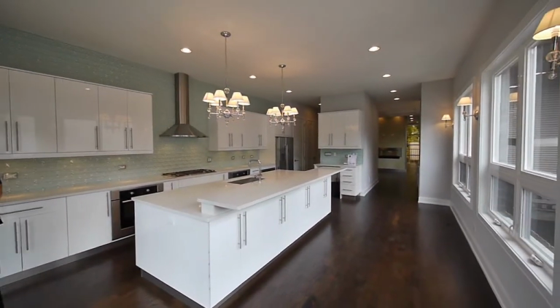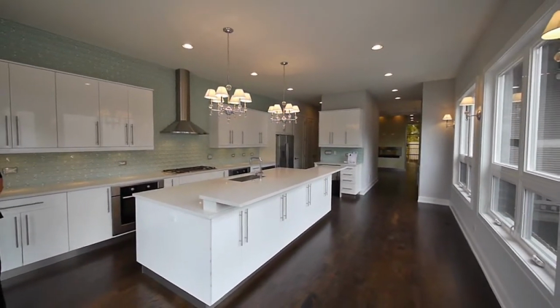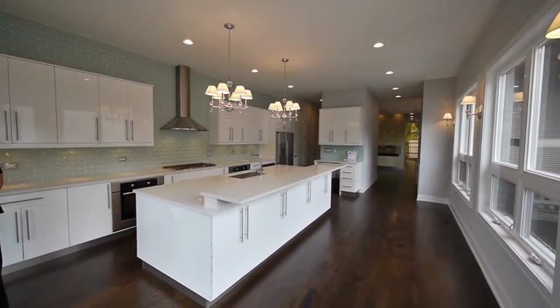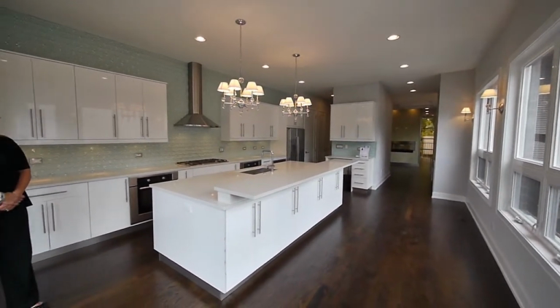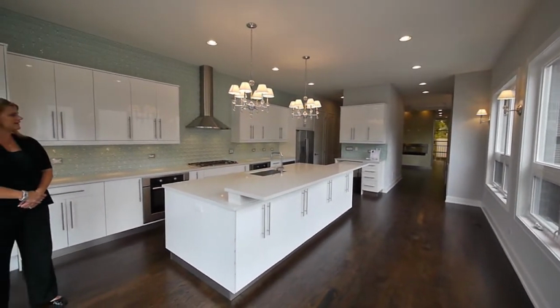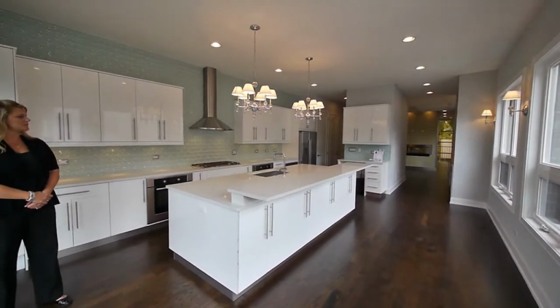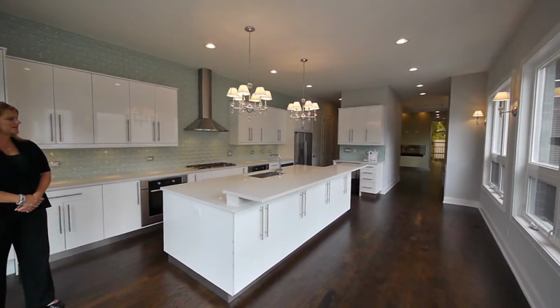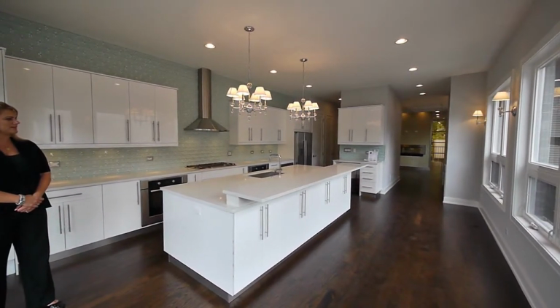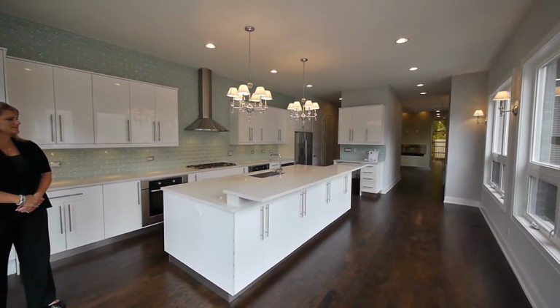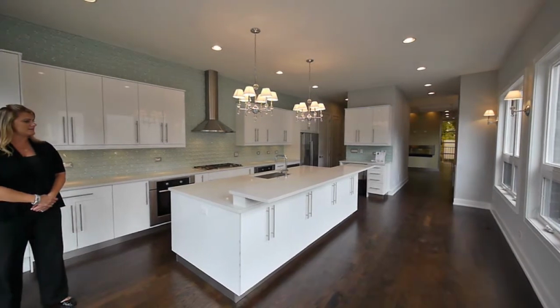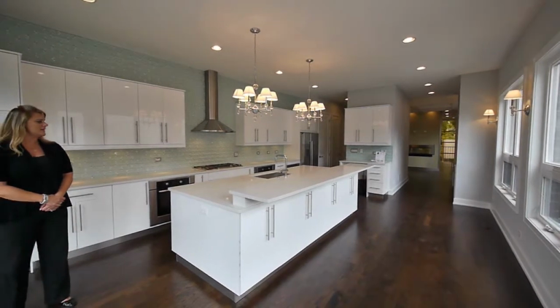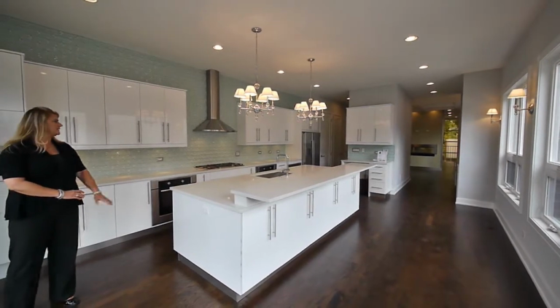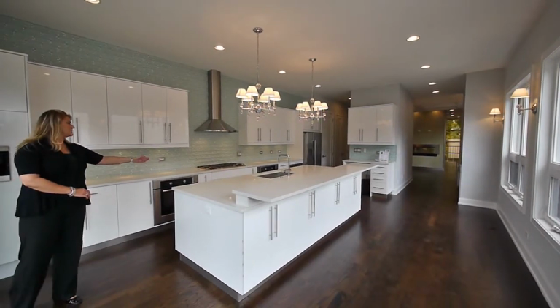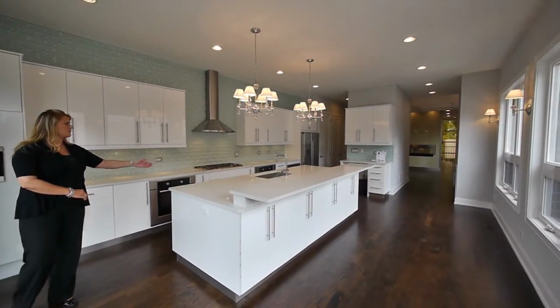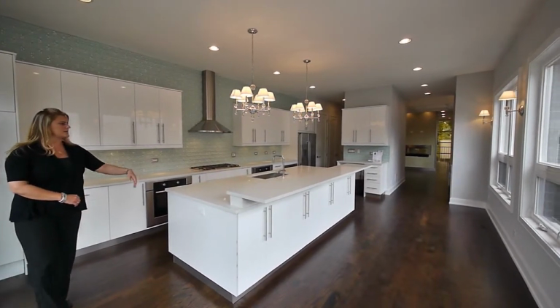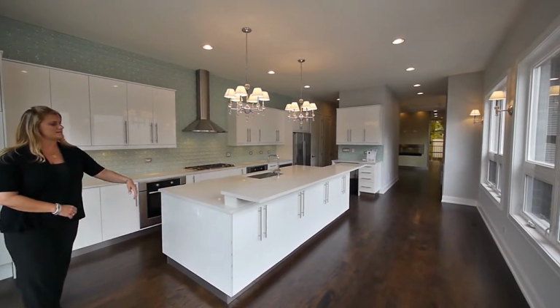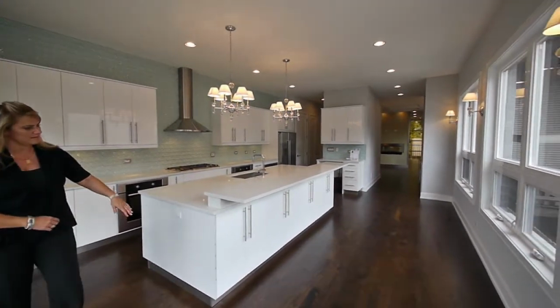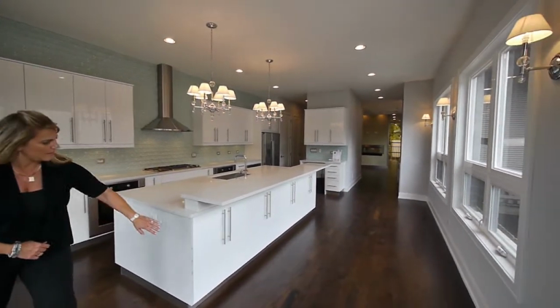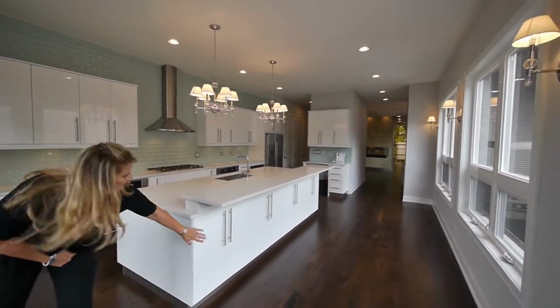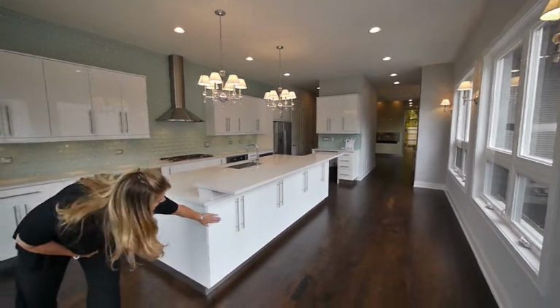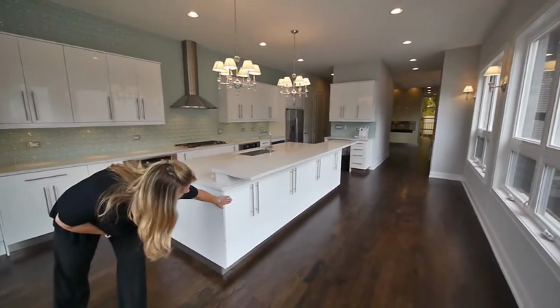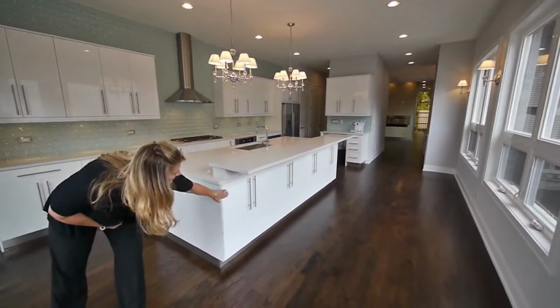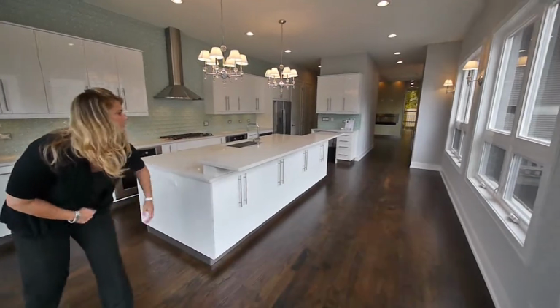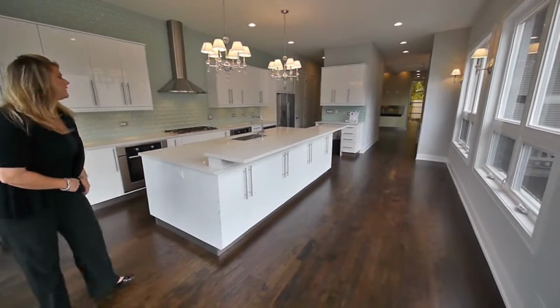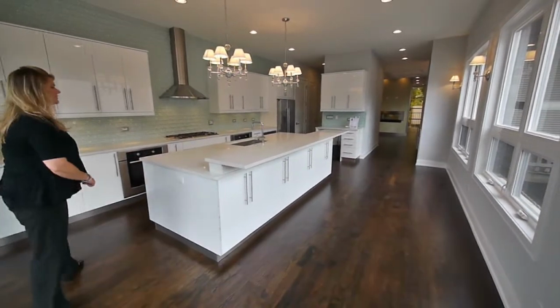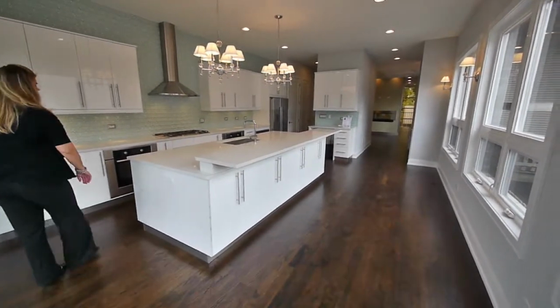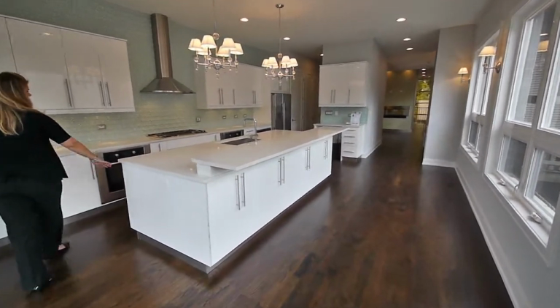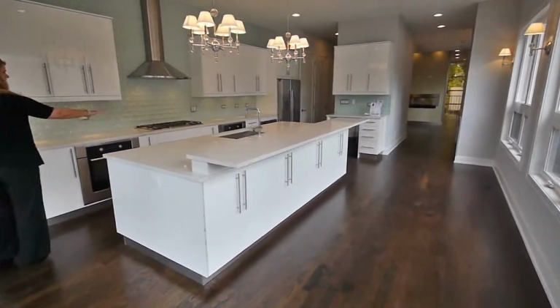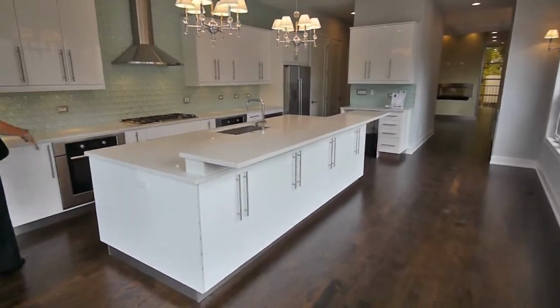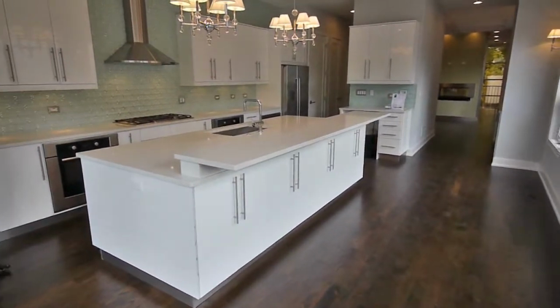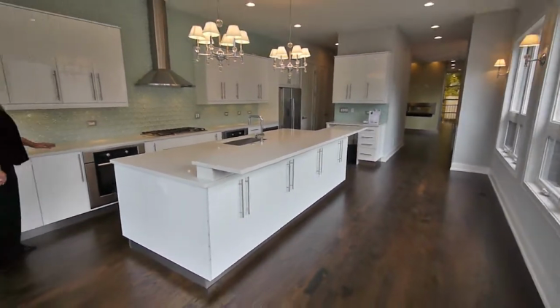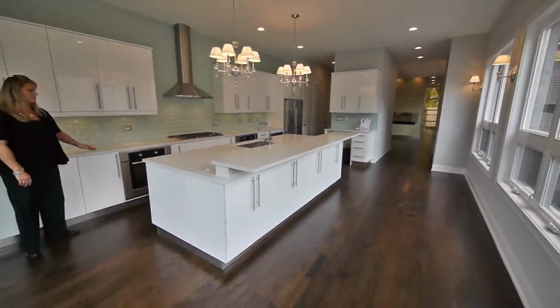Terrific island — big island. The island has storage on both sides. You've got plentiful storage here and on the other side a lot of storage as well, with your dishwasher.